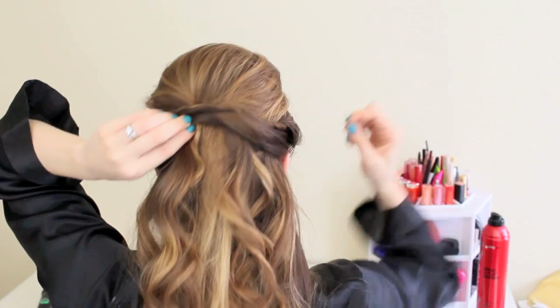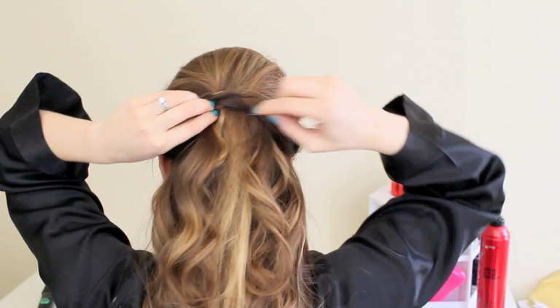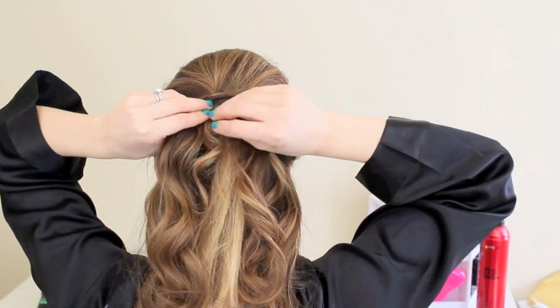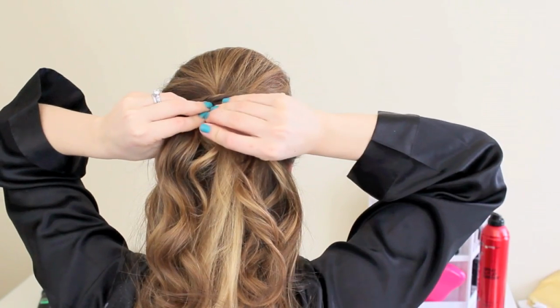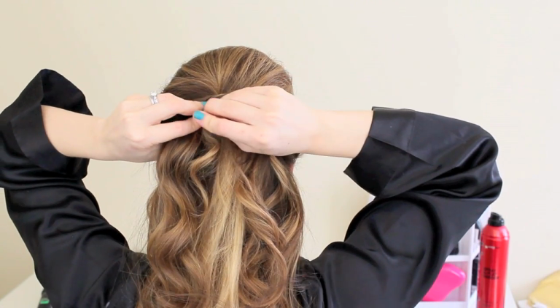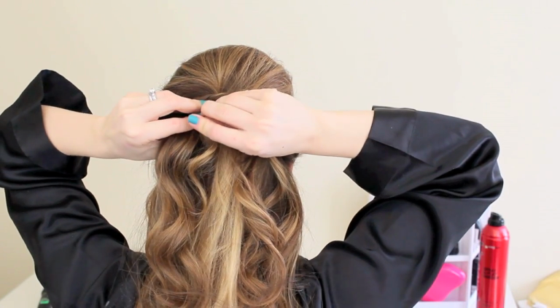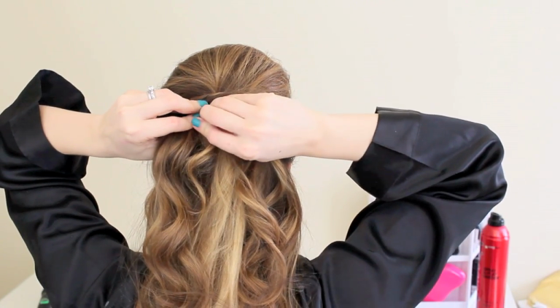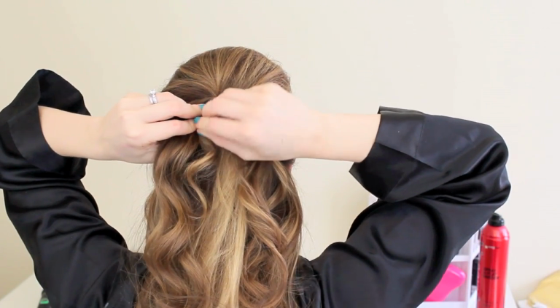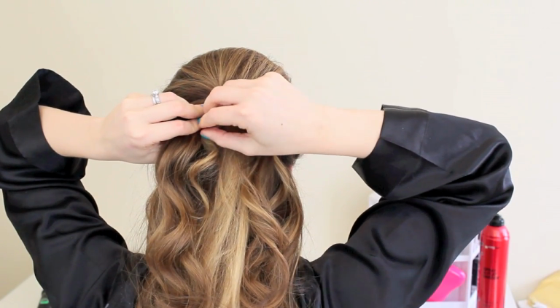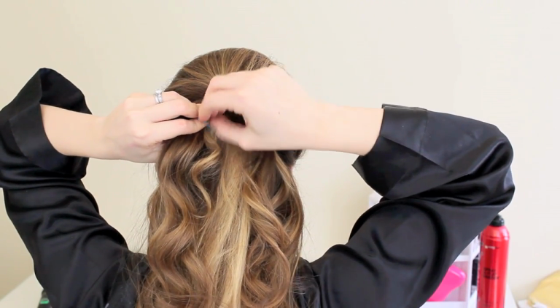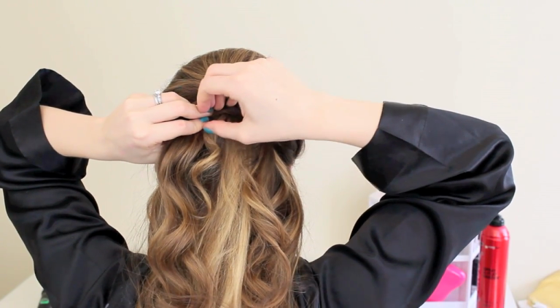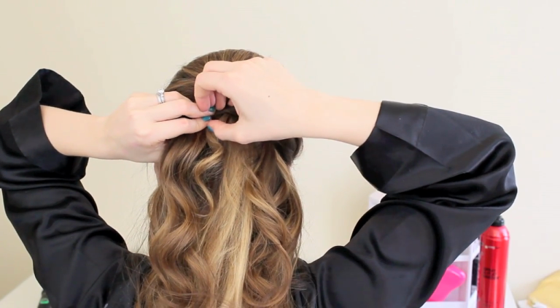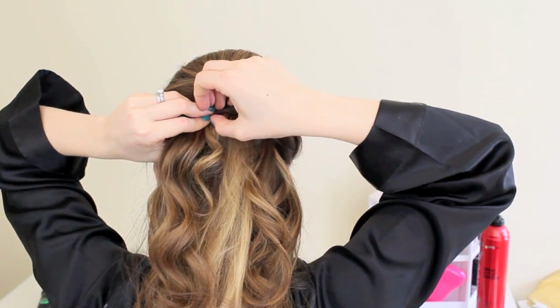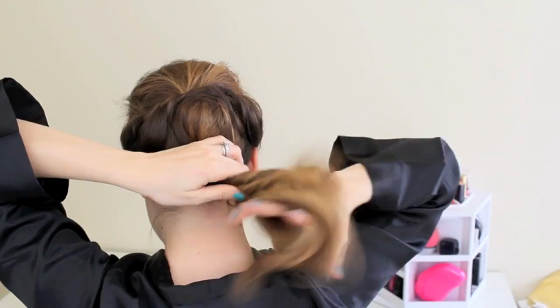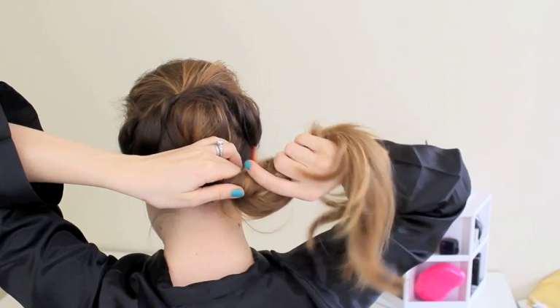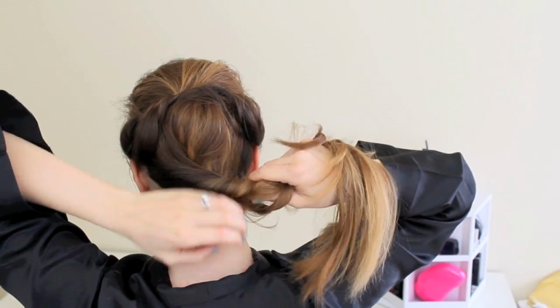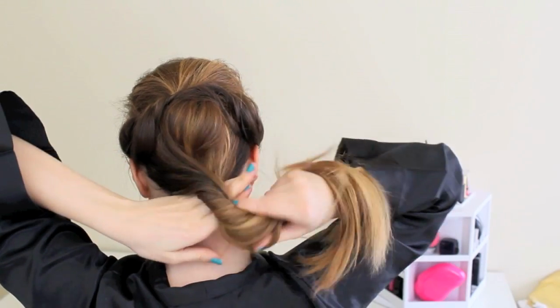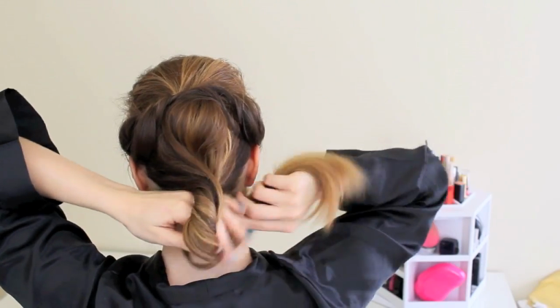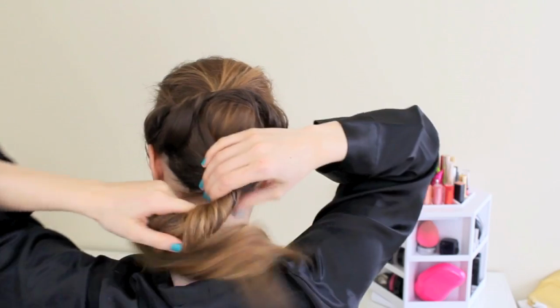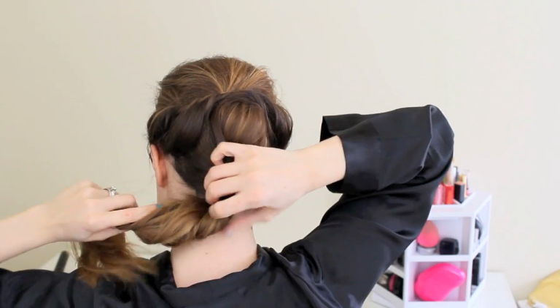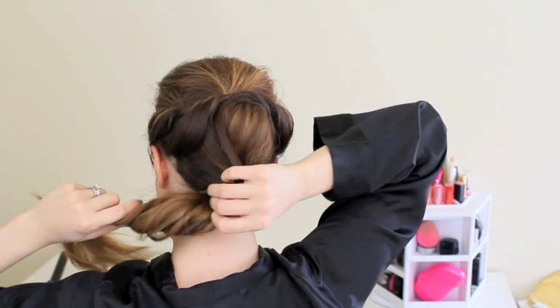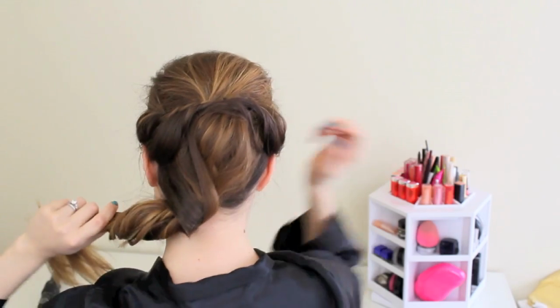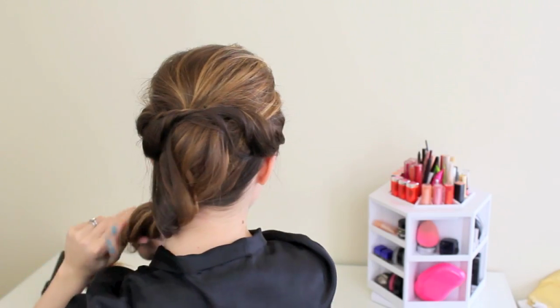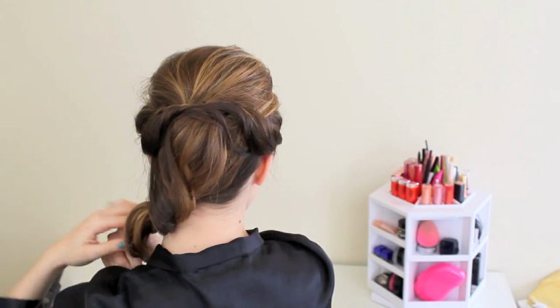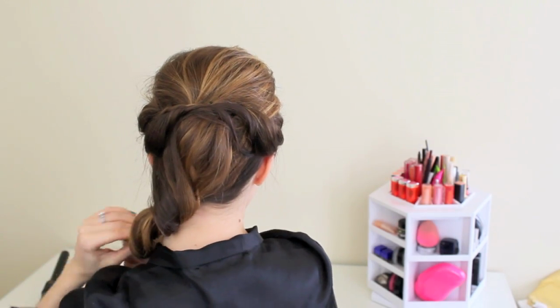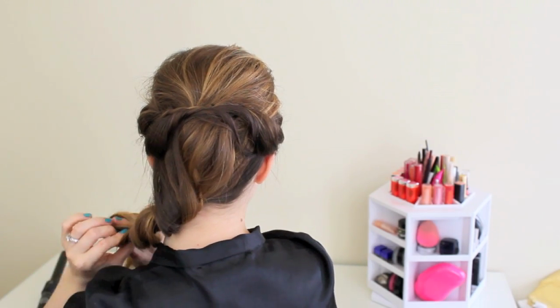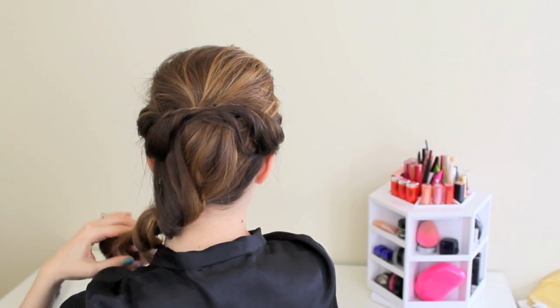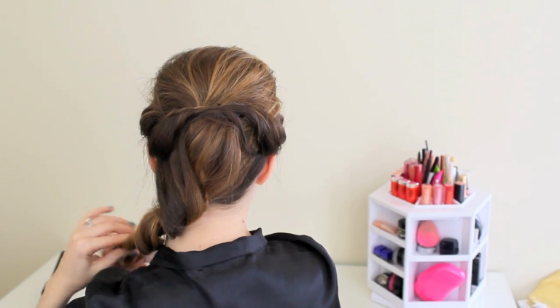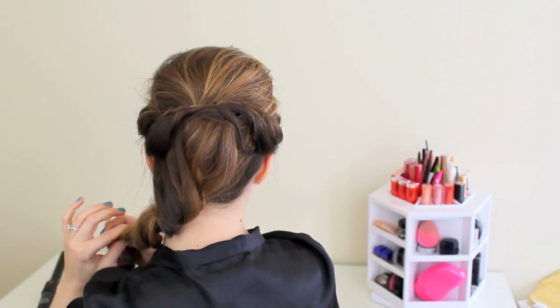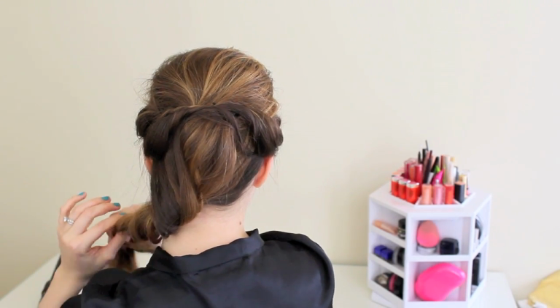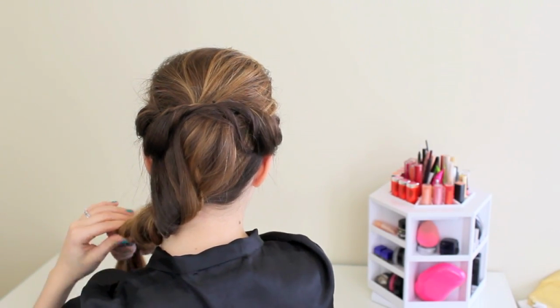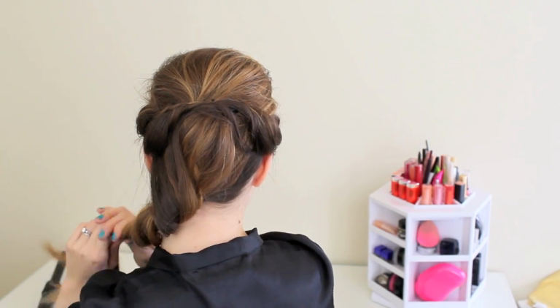To pin, you're just going to pin straight into the hair so that the bobby pin goes down. Once you feel like it's underneath the other bobby pins and the other hair, you just push it in and you don't even see it.